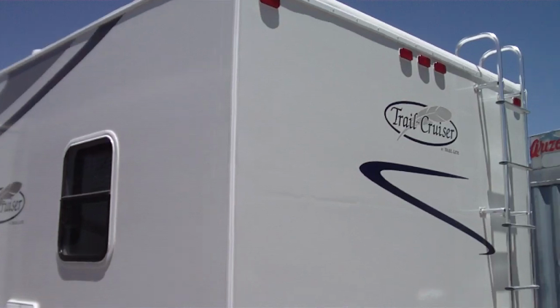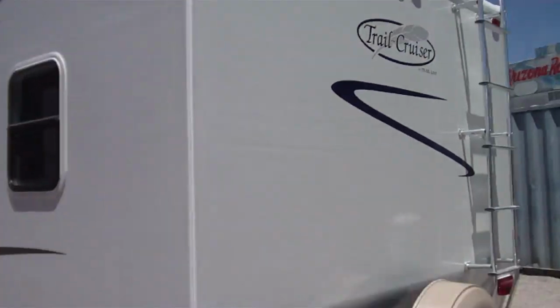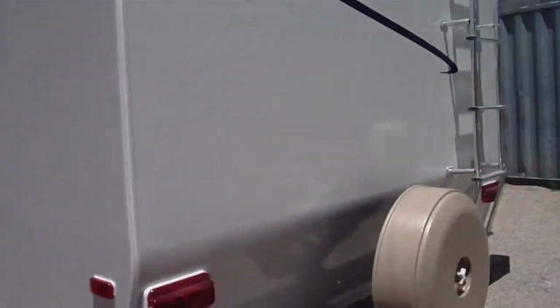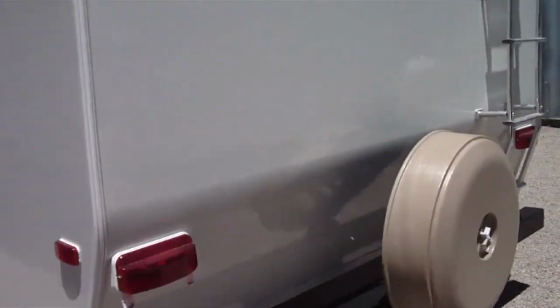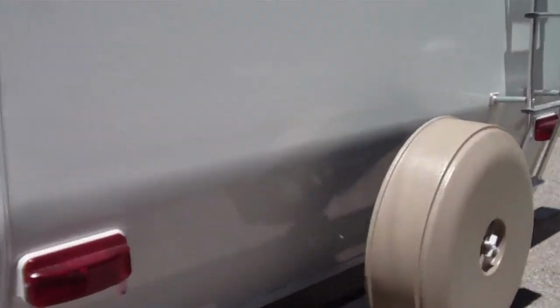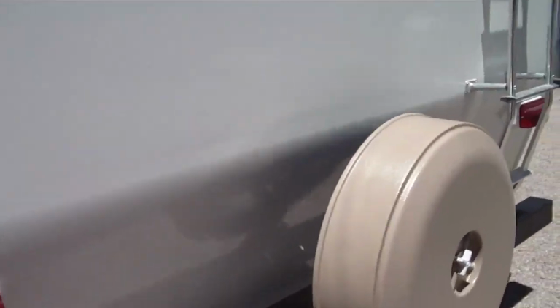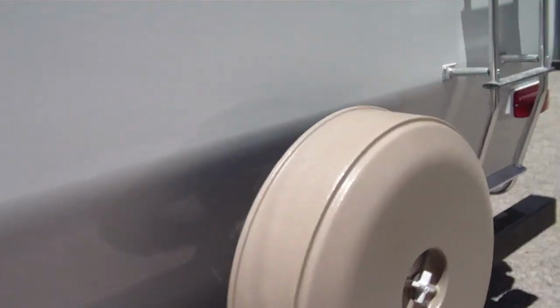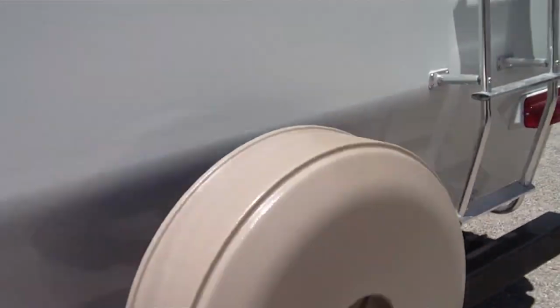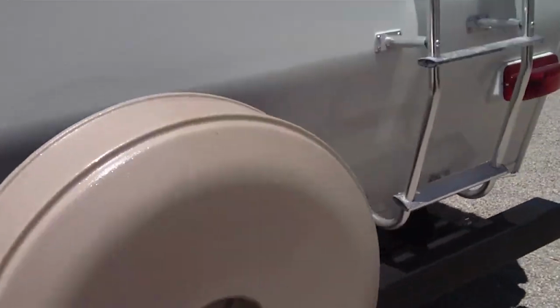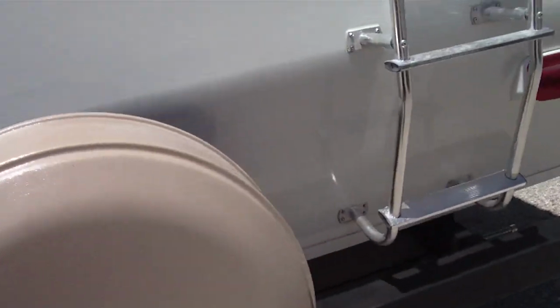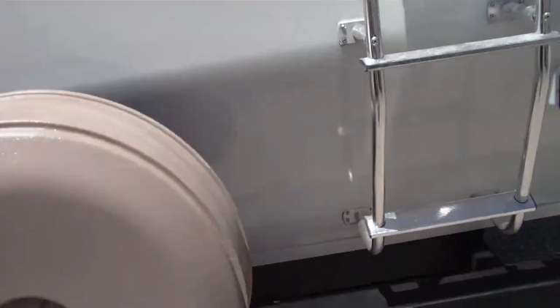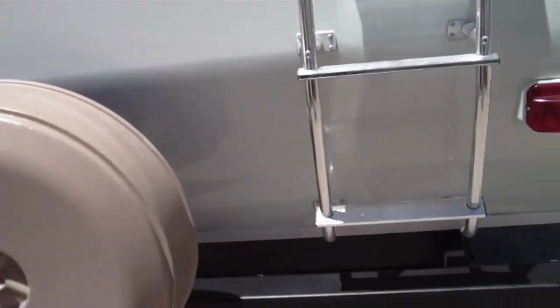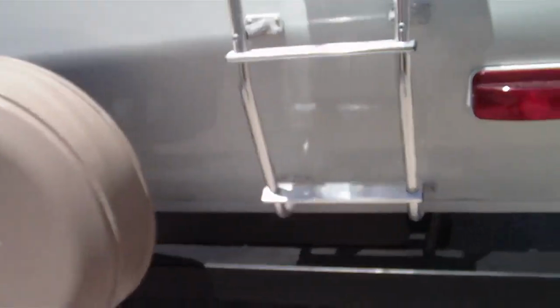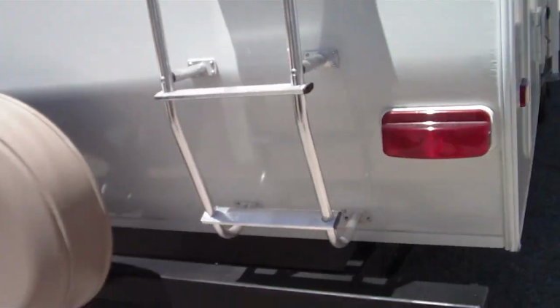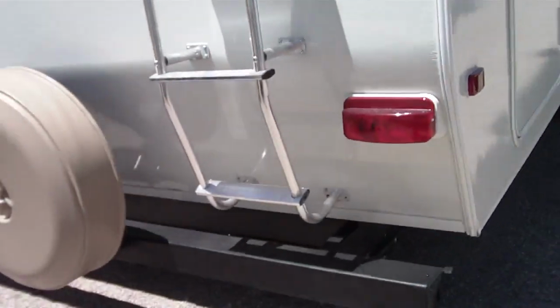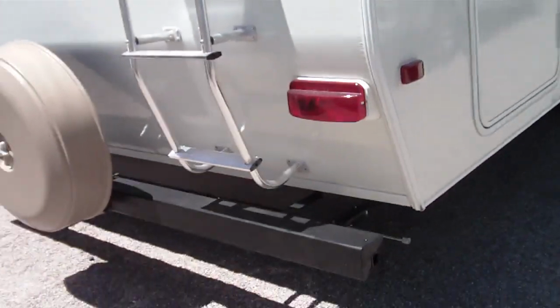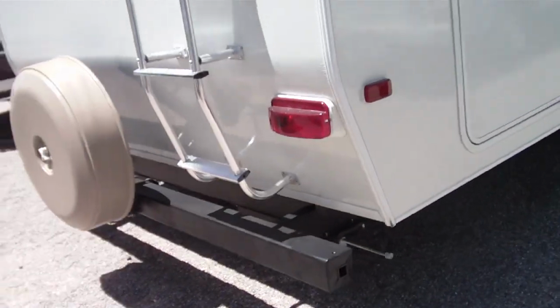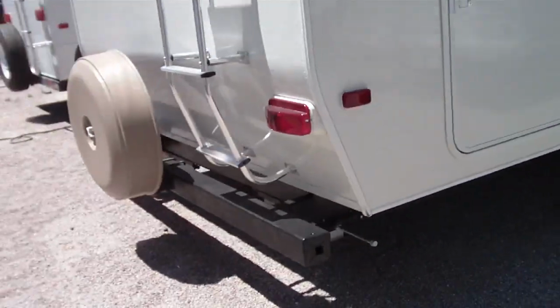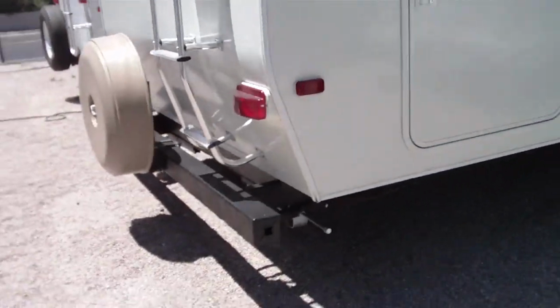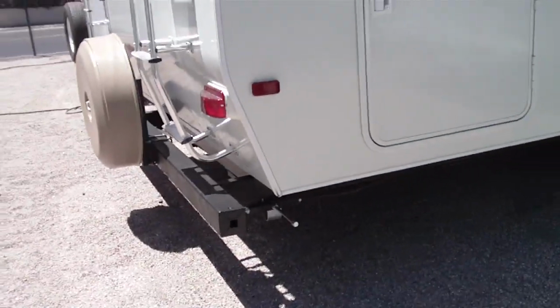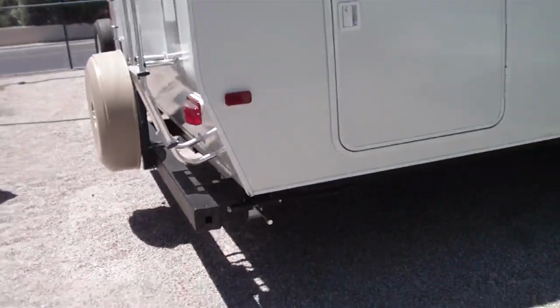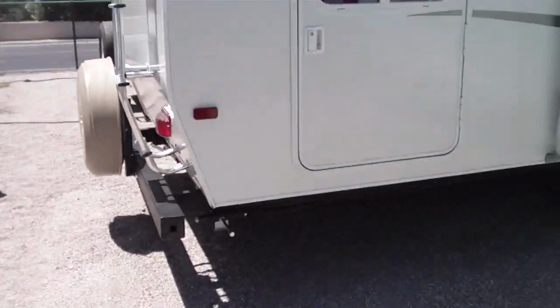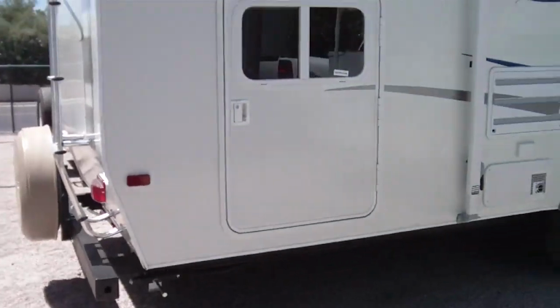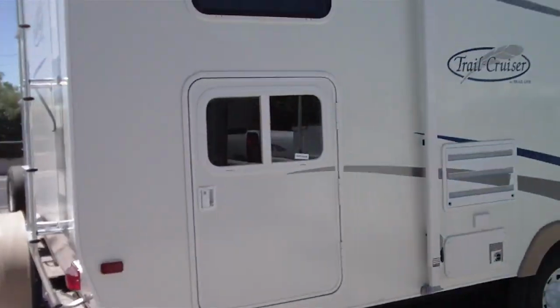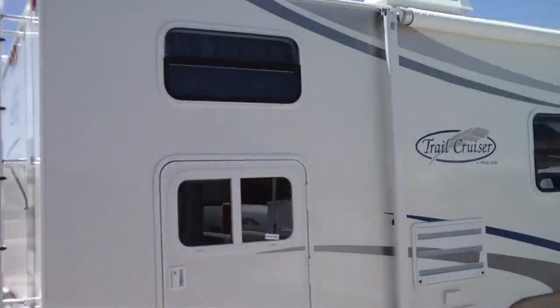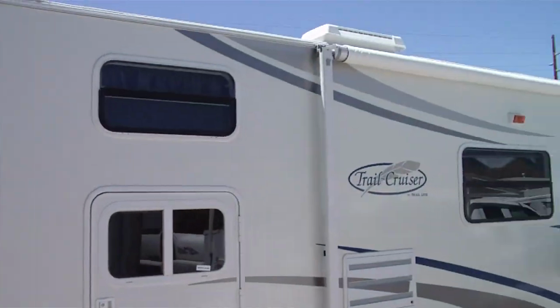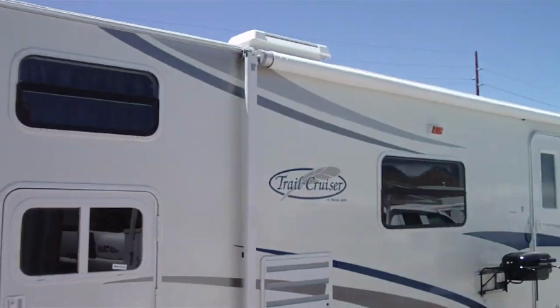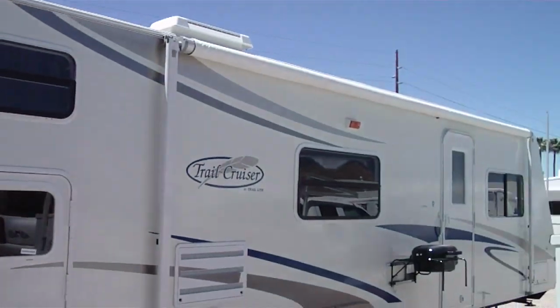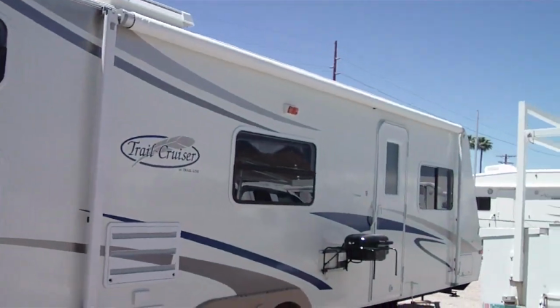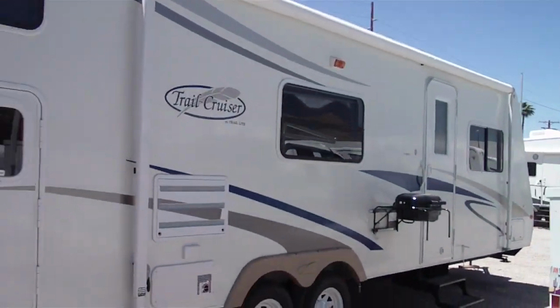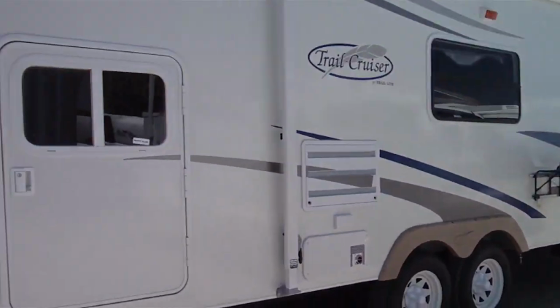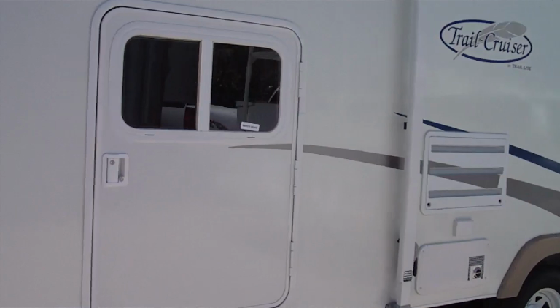It has a smooth fiberglass exterior. It has a luggage rack, ladder and rack, and on the outside, like a pack-and-play type door.